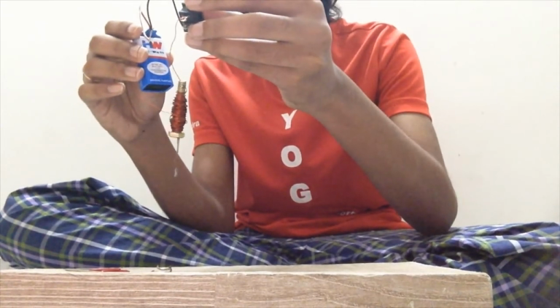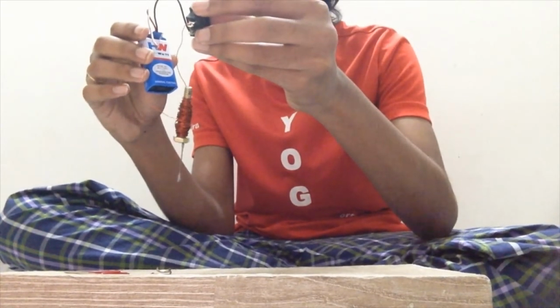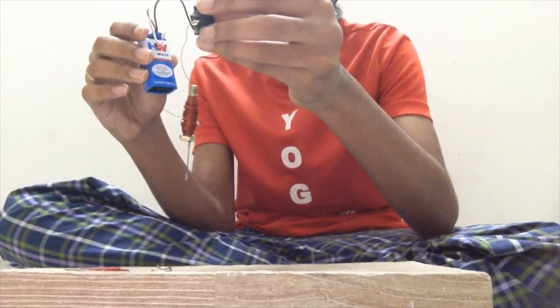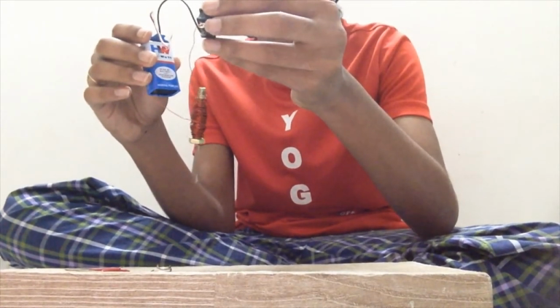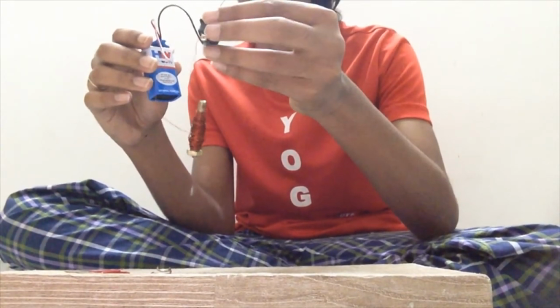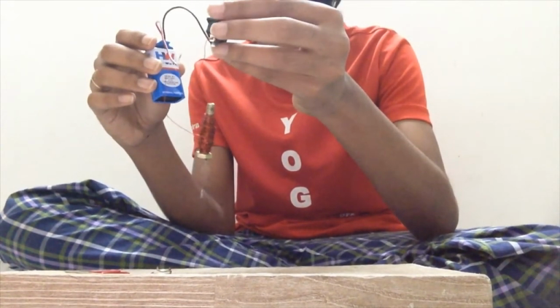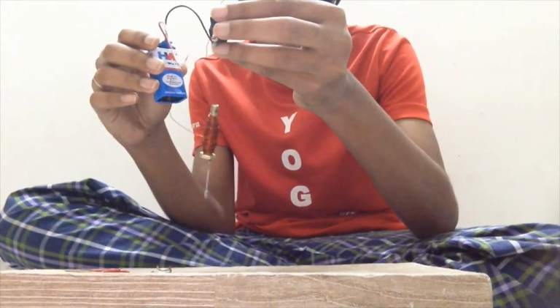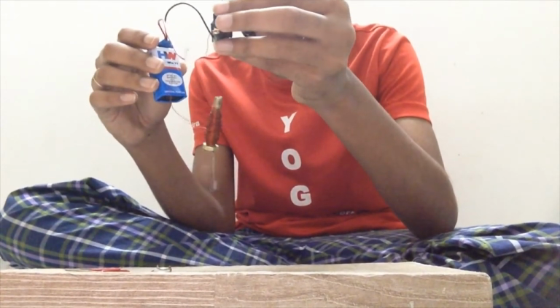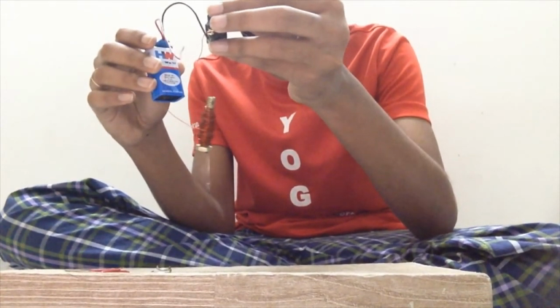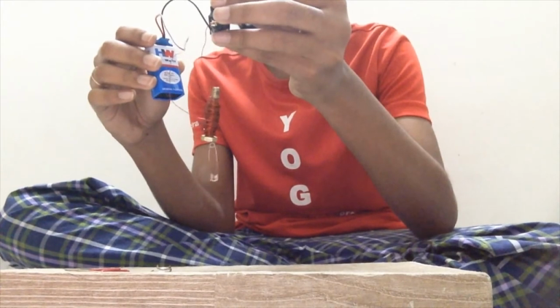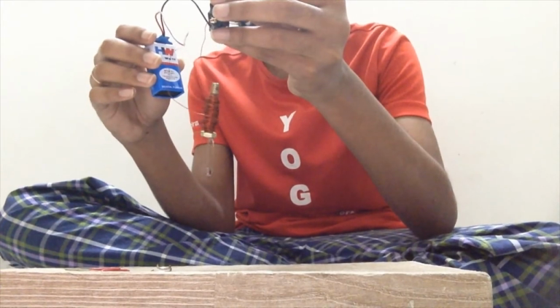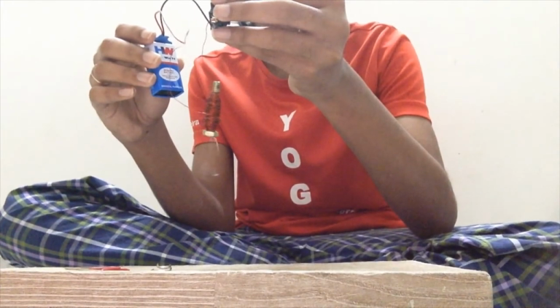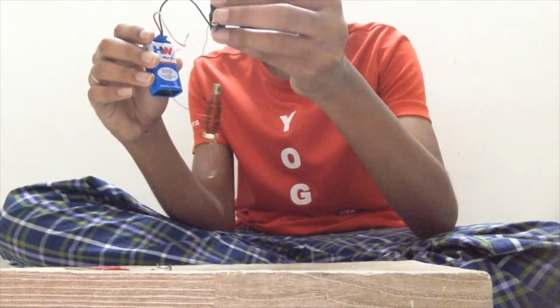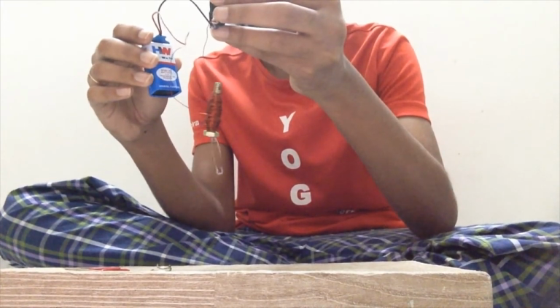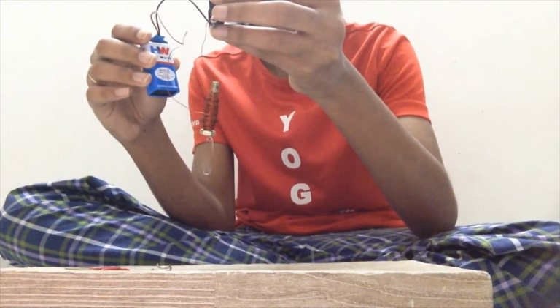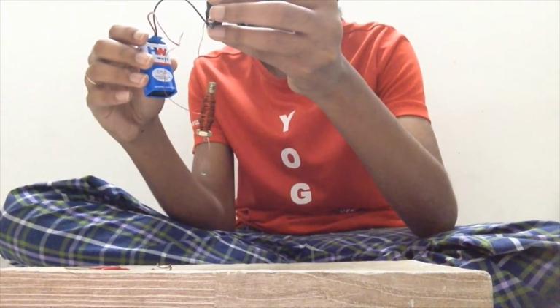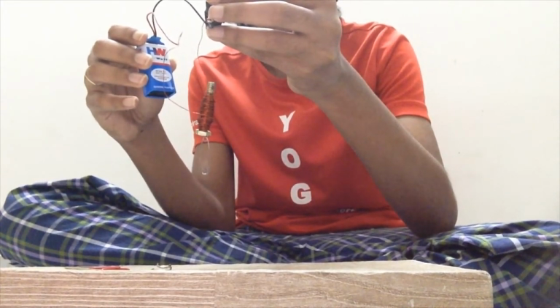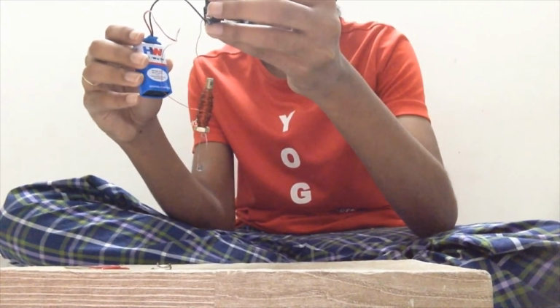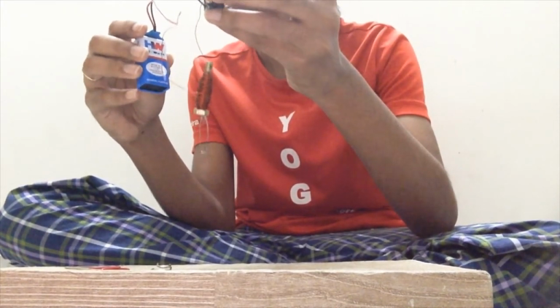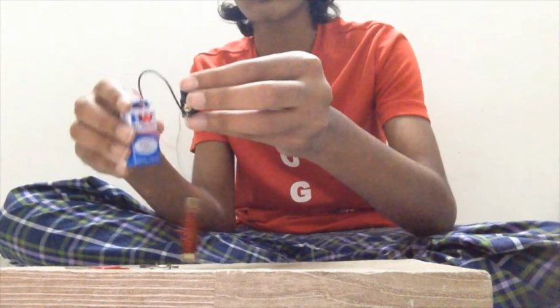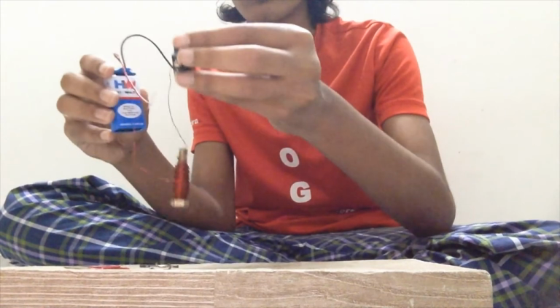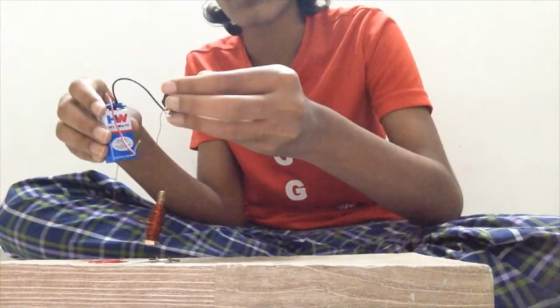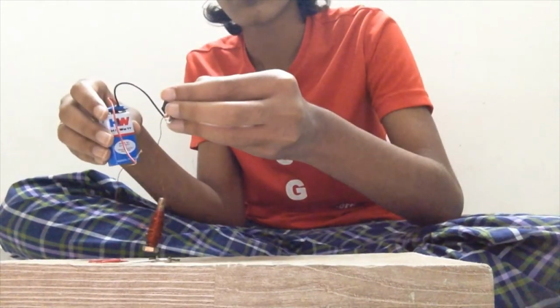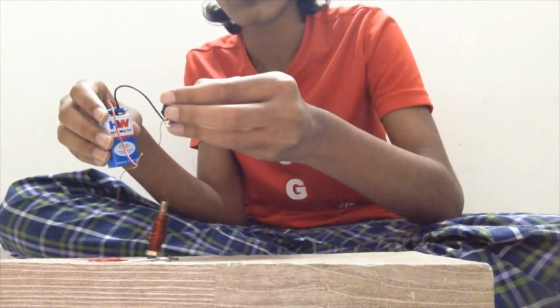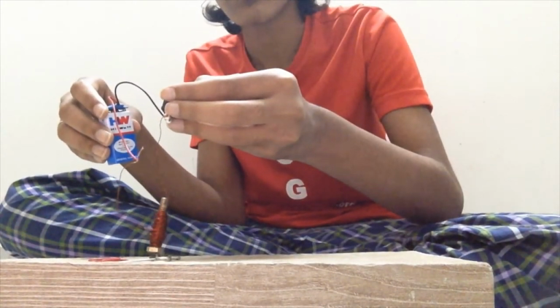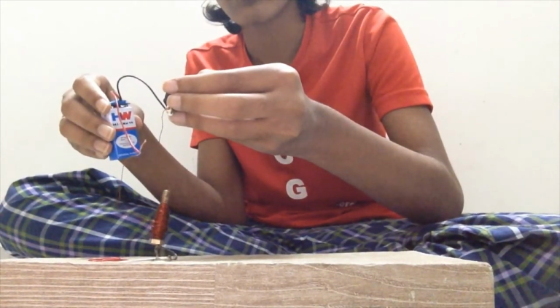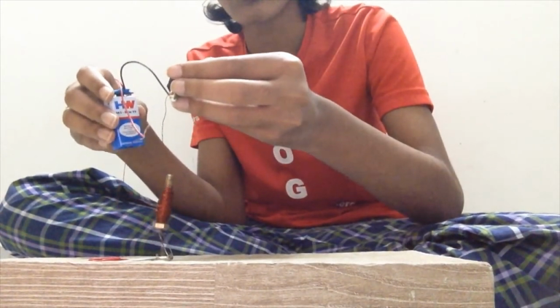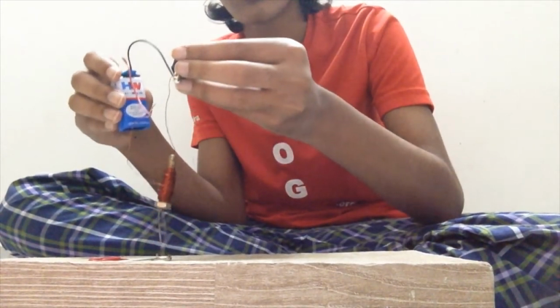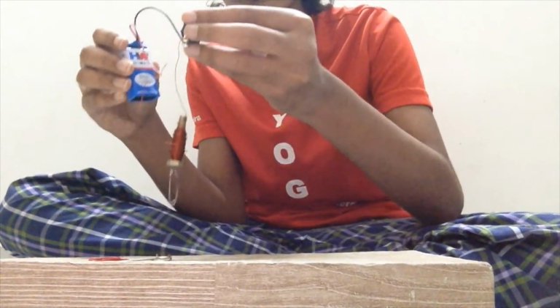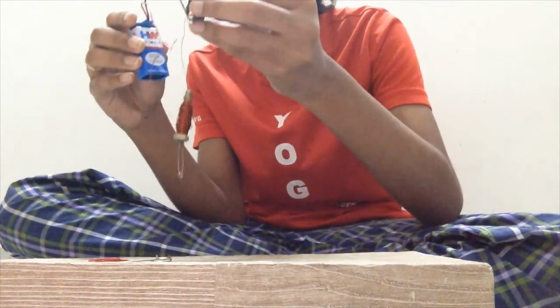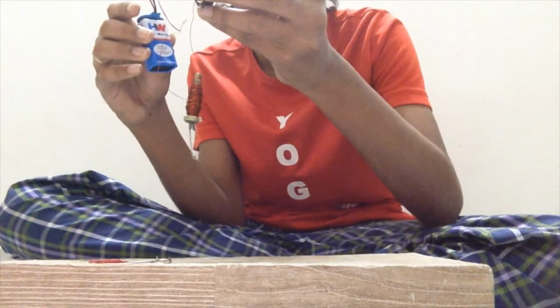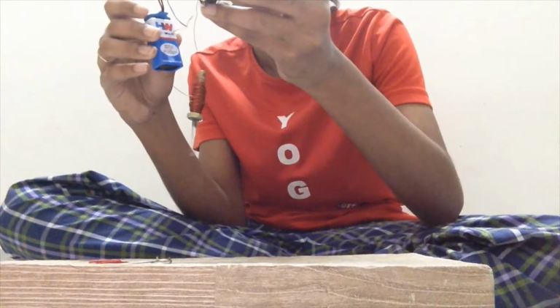And when I turn the switch off, it's still there because of the lingering effect of electricity. See, it's working.